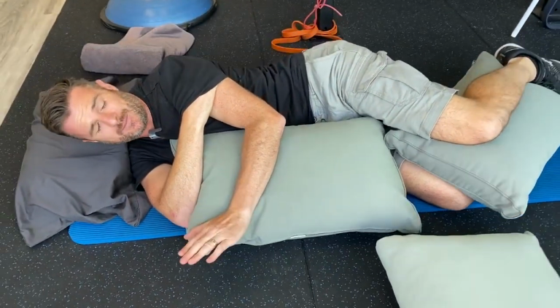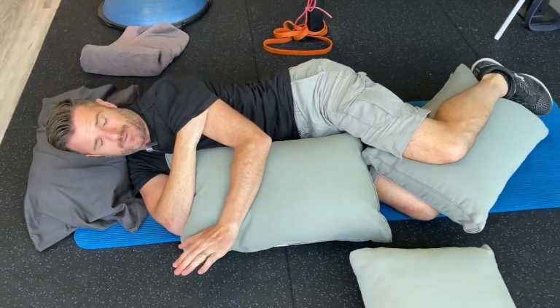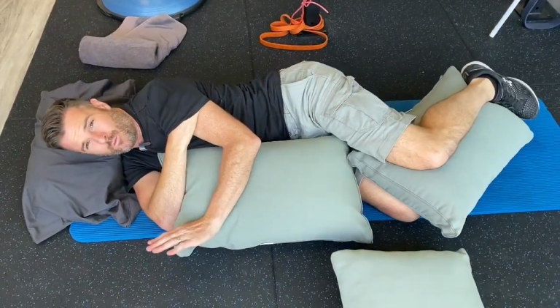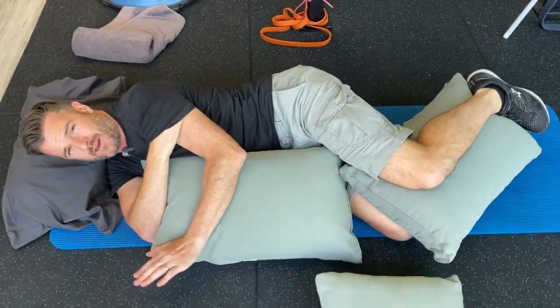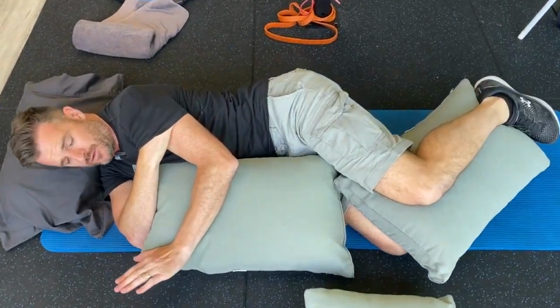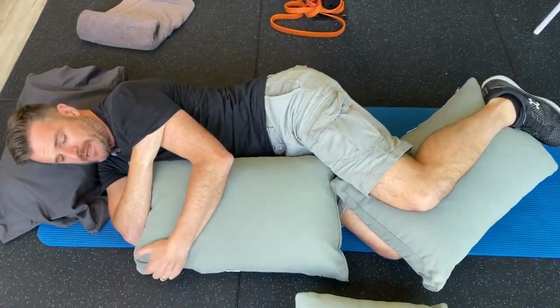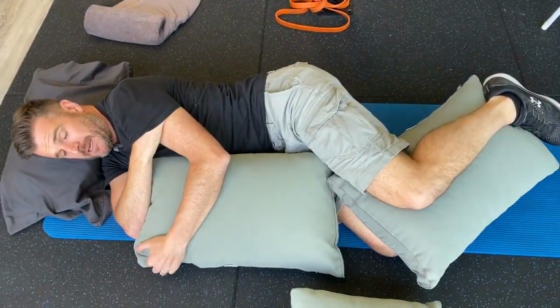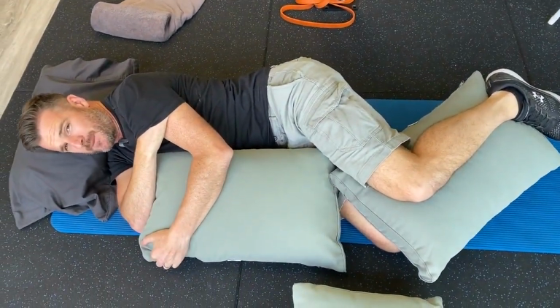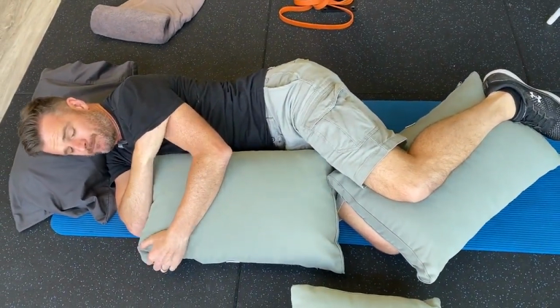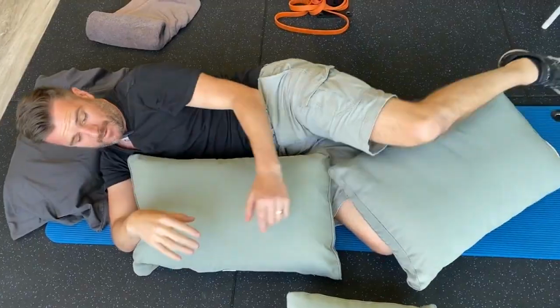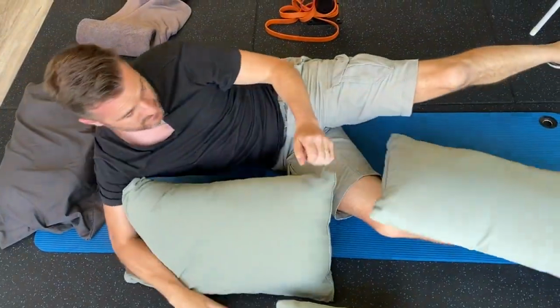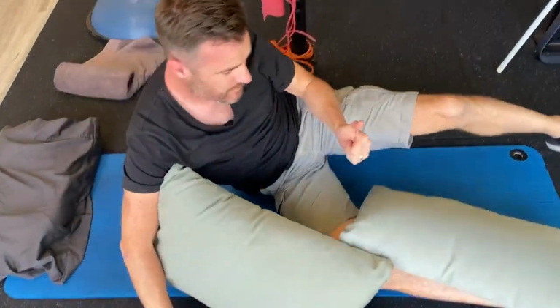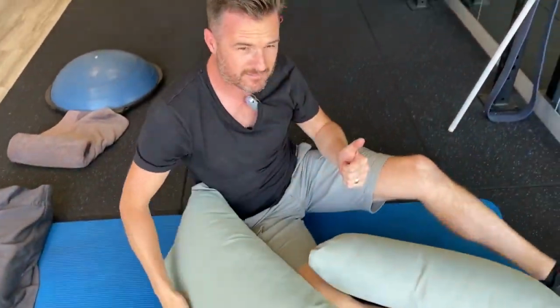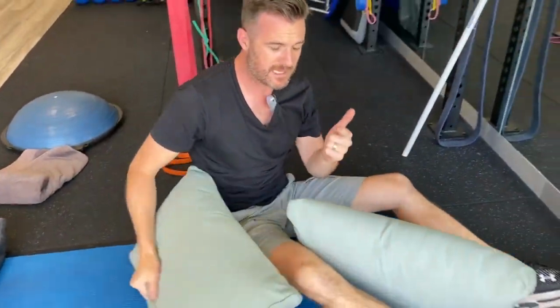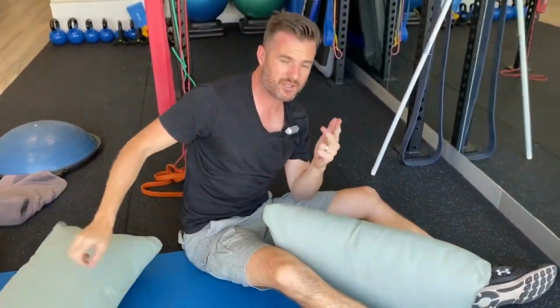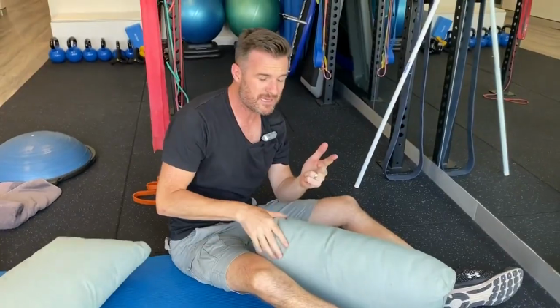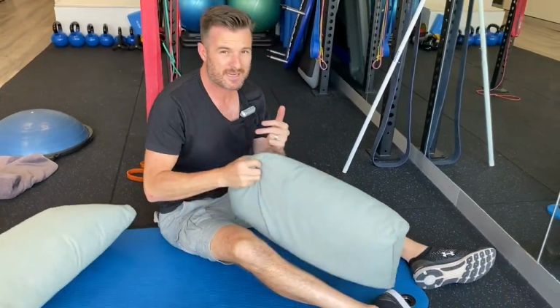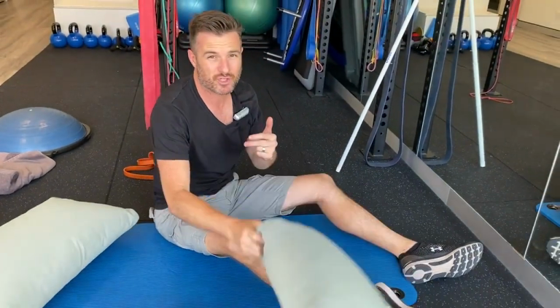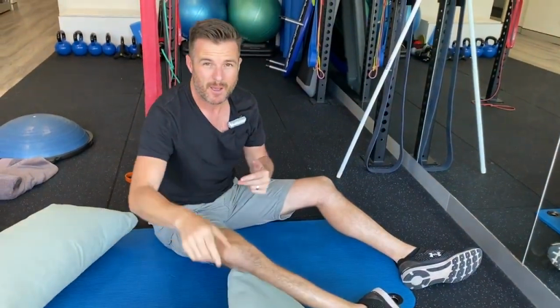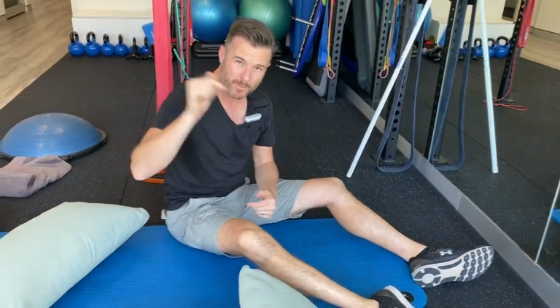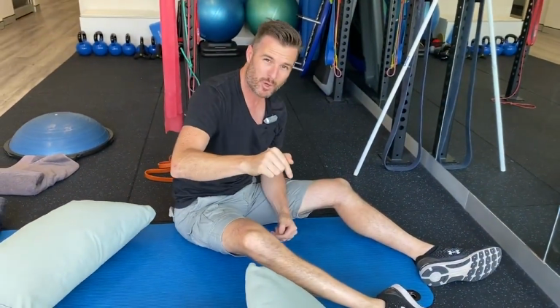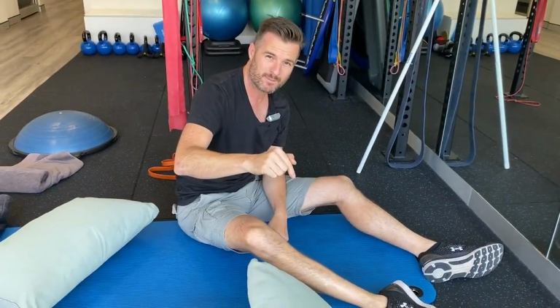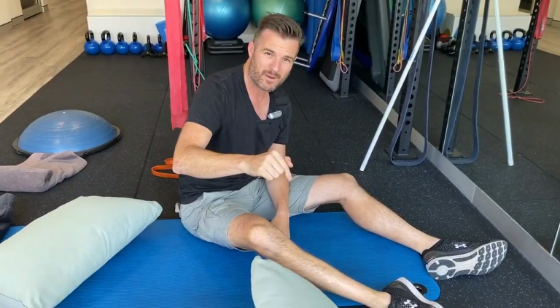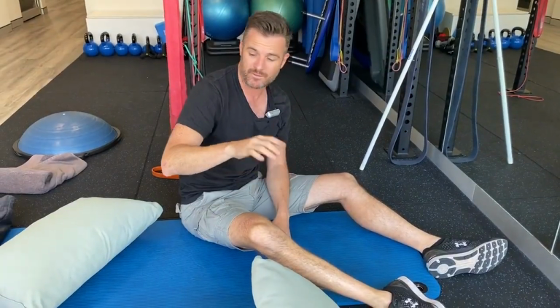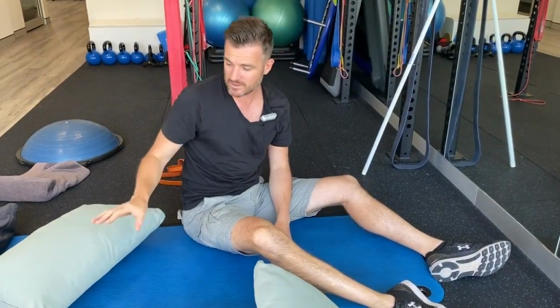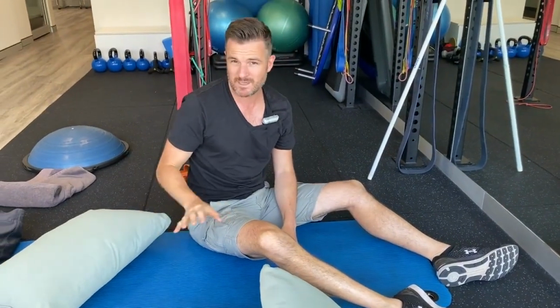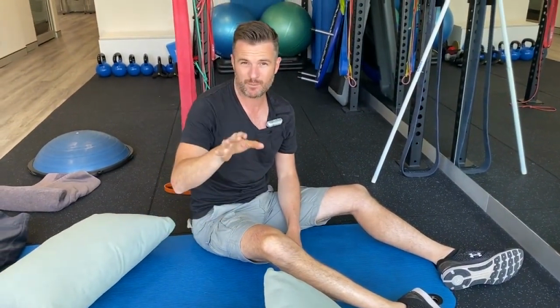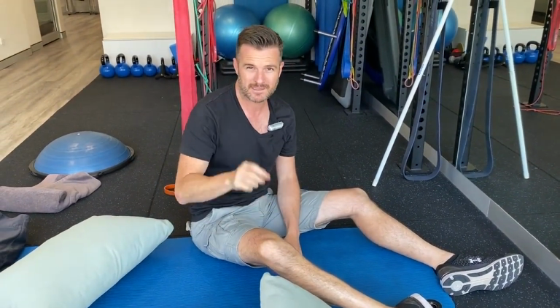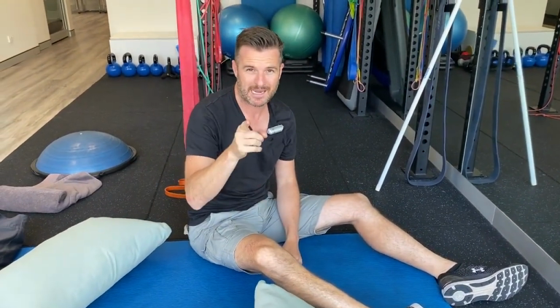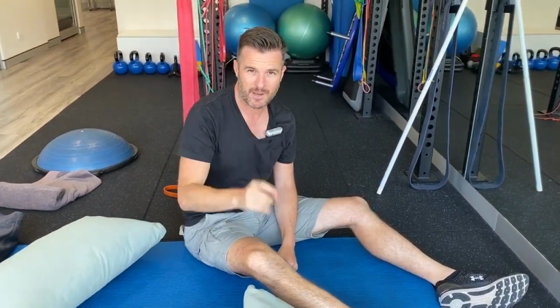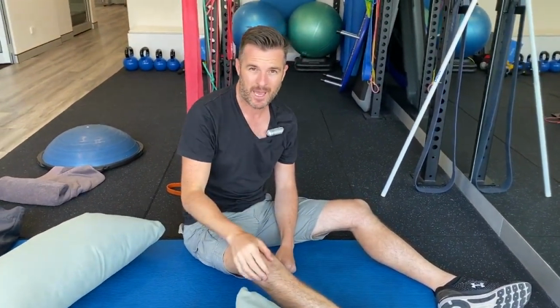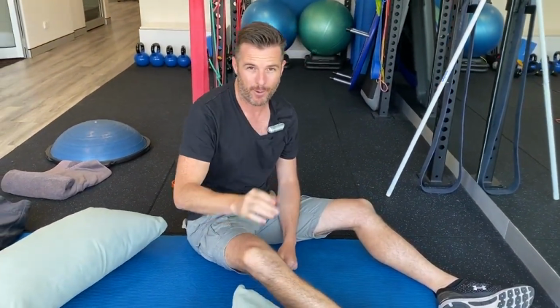So there are my tips — lumbar spine, knee, shoulder — give them a shot. Pop some comments below if you've got any issues with these or need more advice; happy to help.